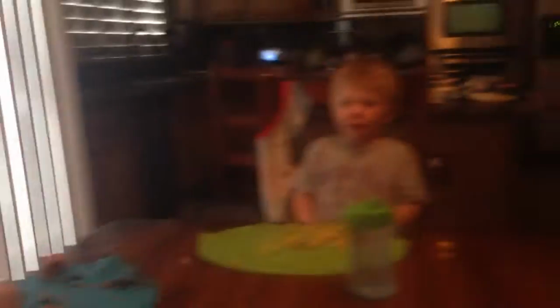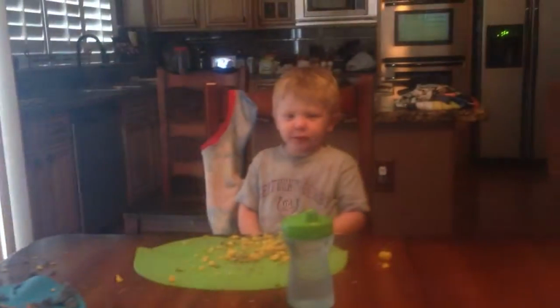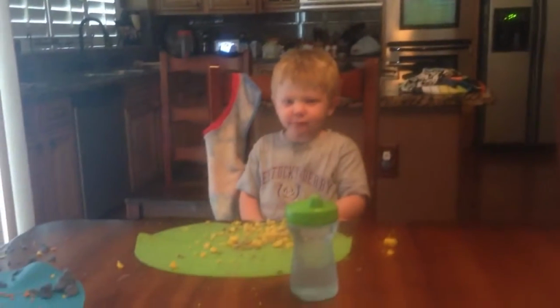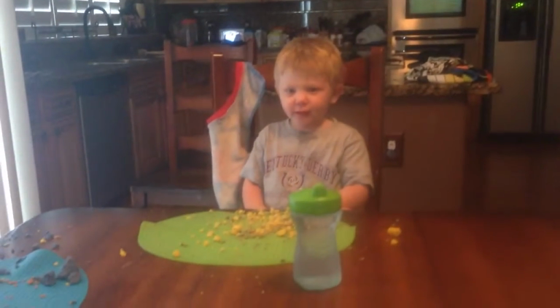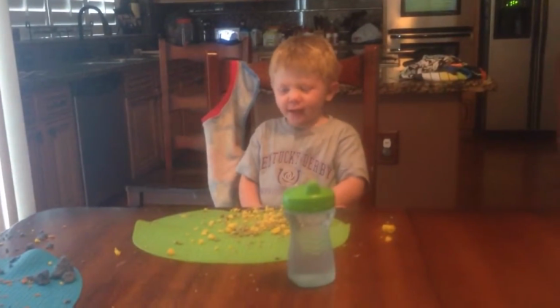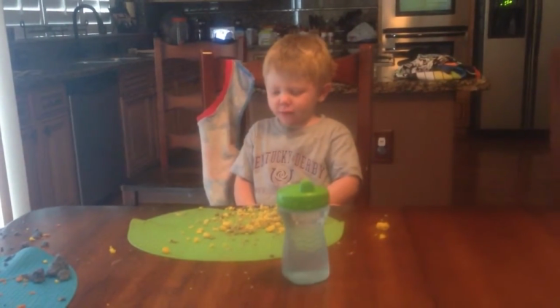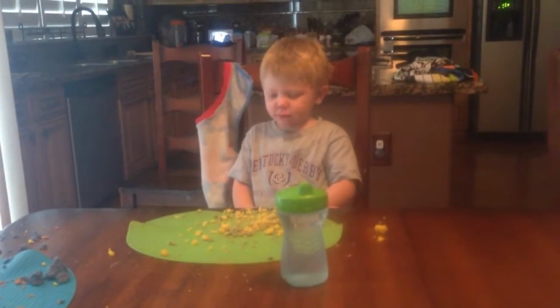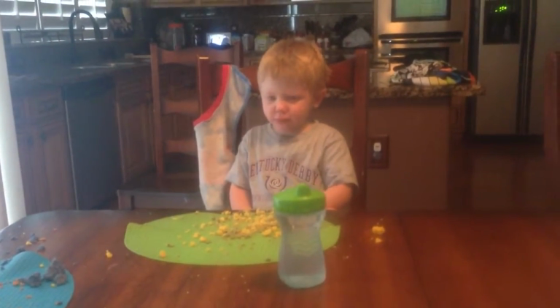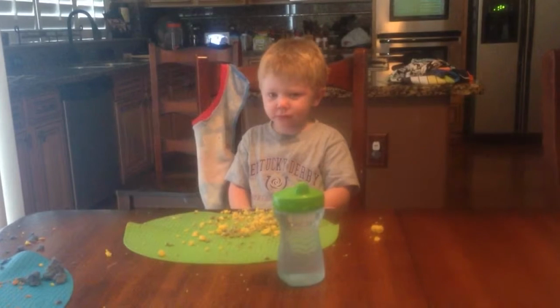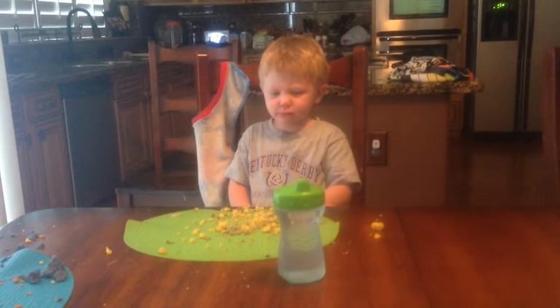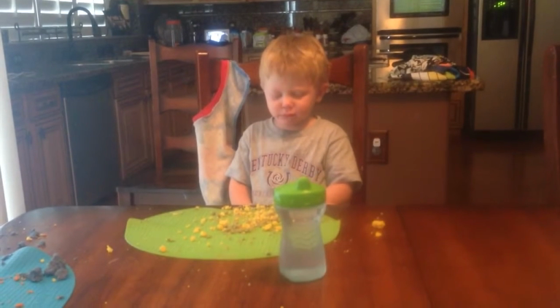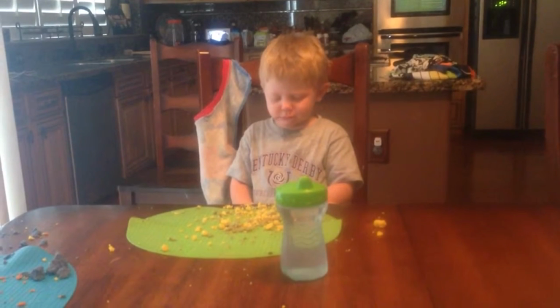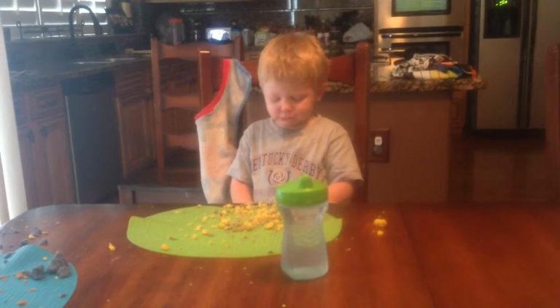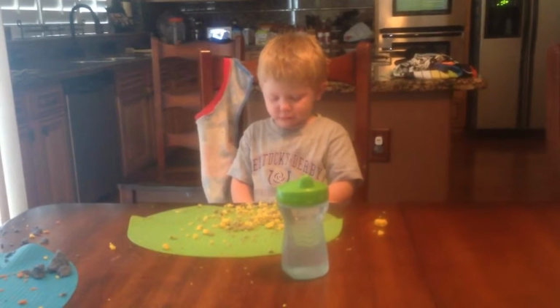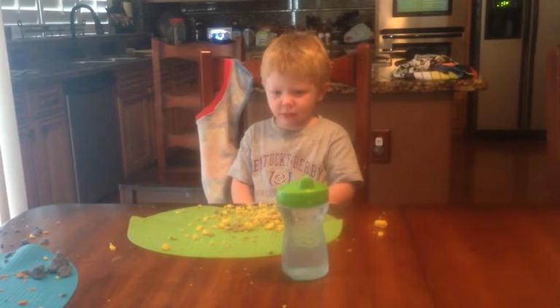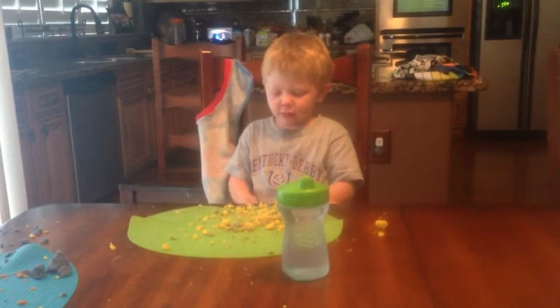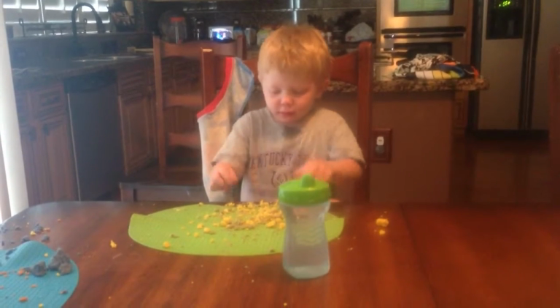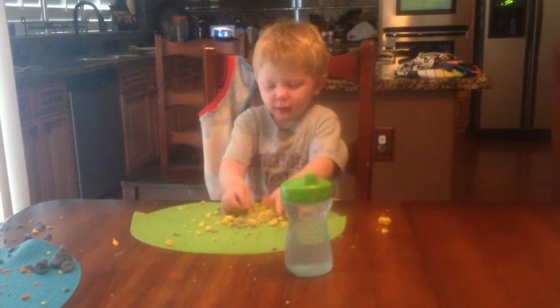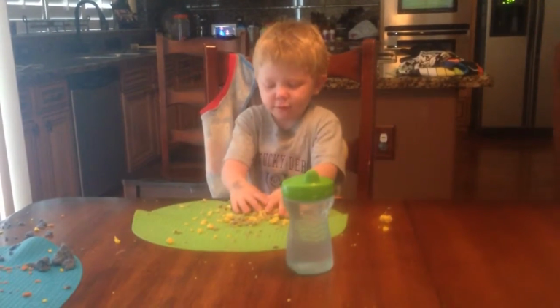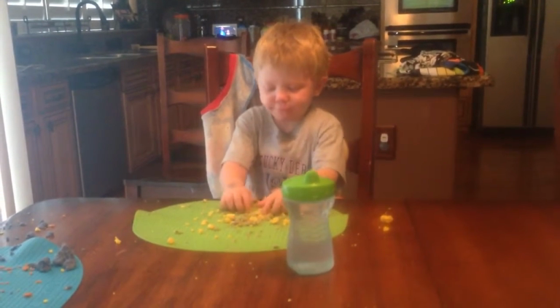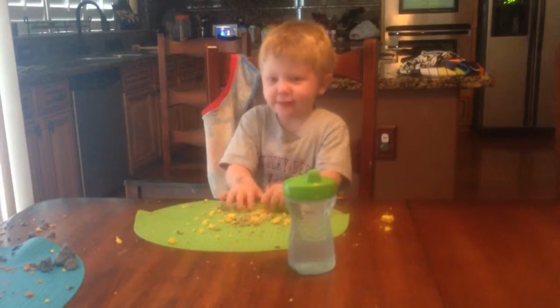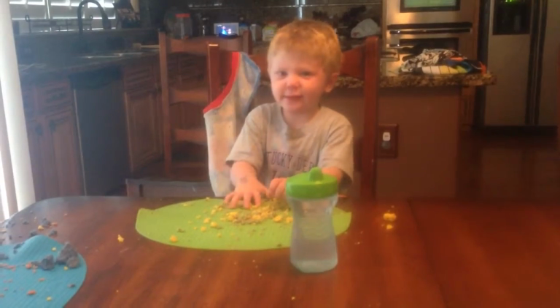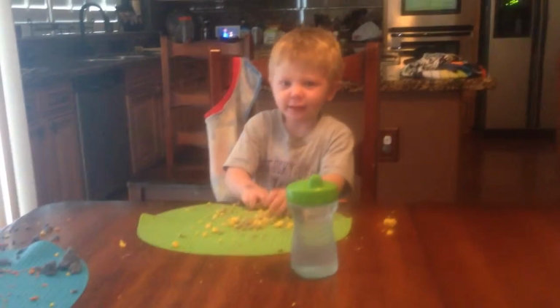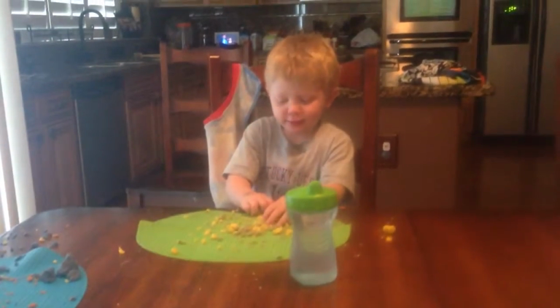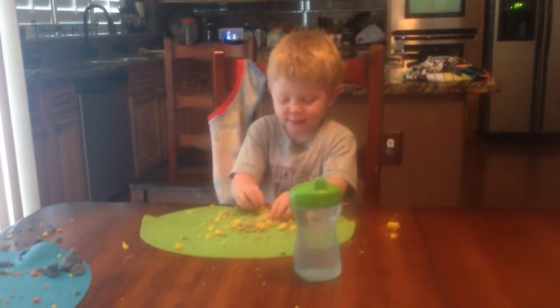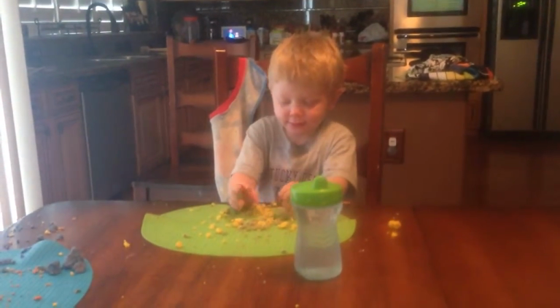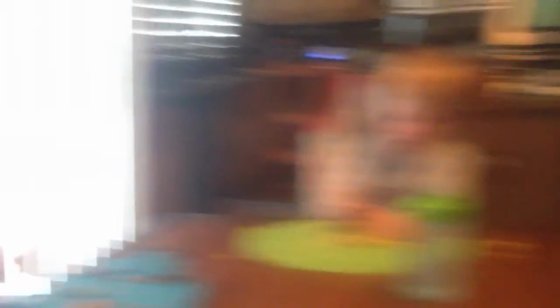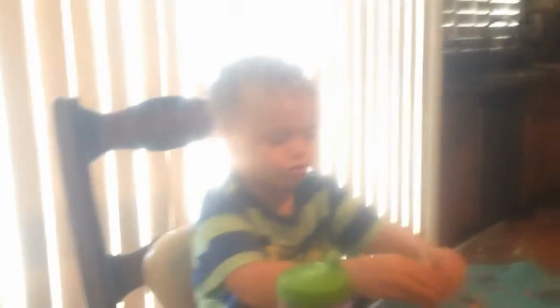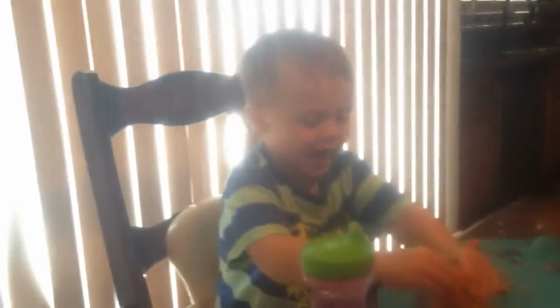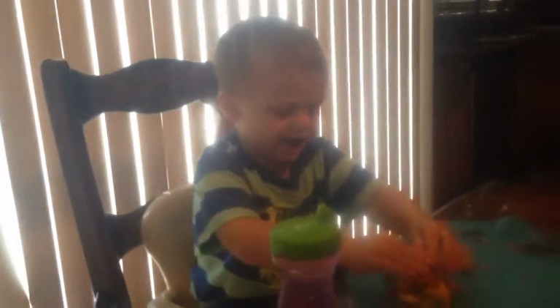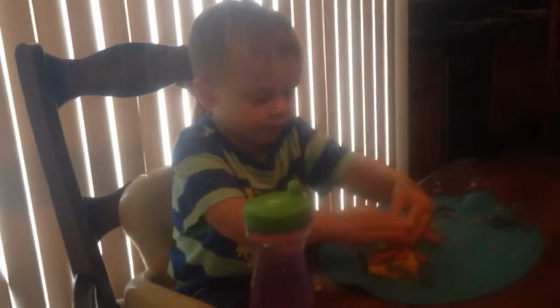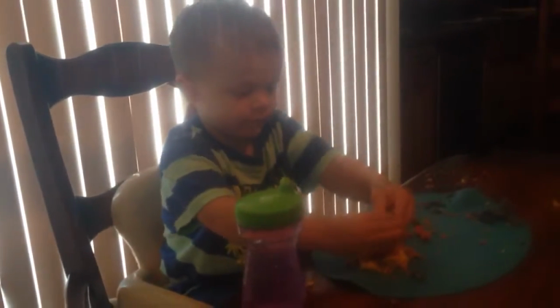Are you feeling okay, Parker? Yeah. You're doing good with your Play-Doh. What are you making? An elephant. Cool. I'm making a giraffe. Nice.